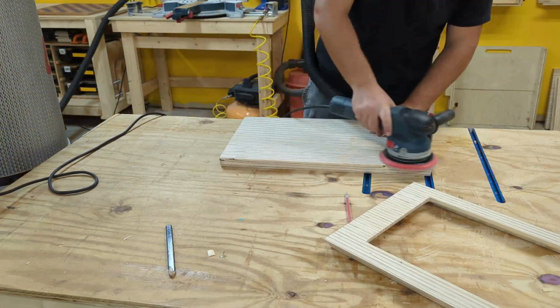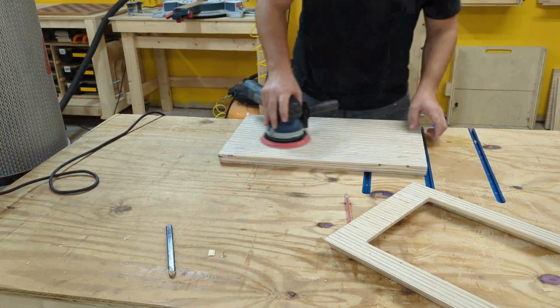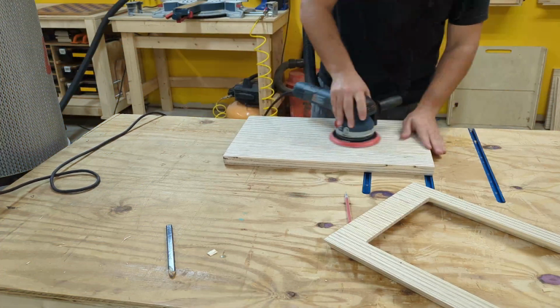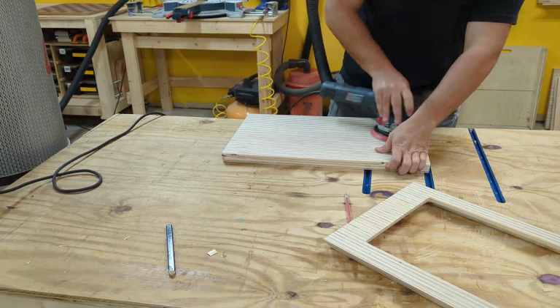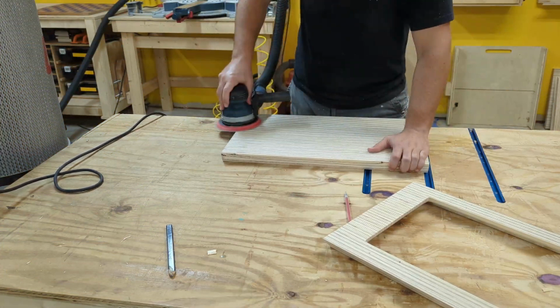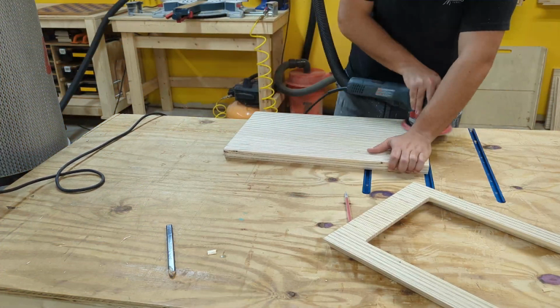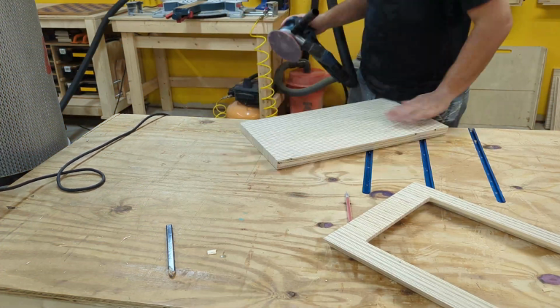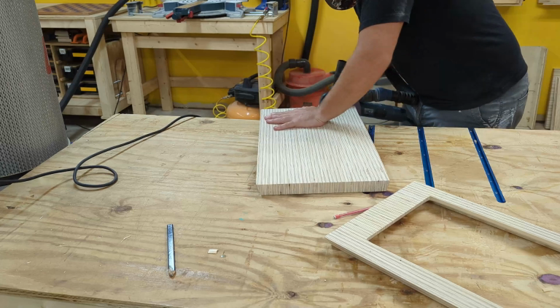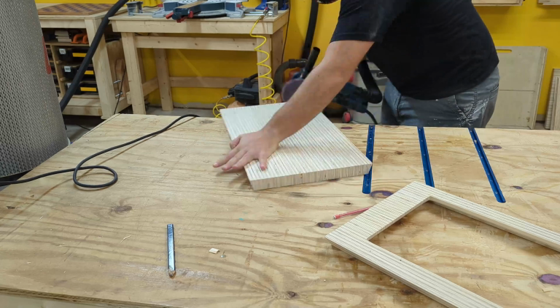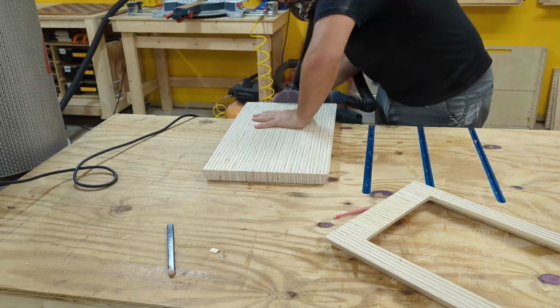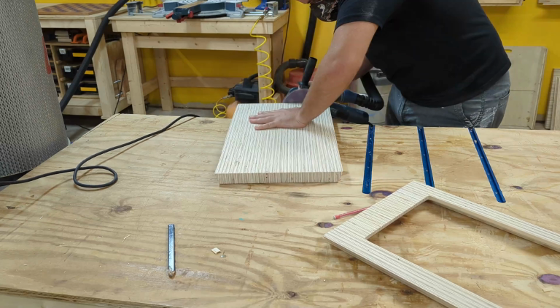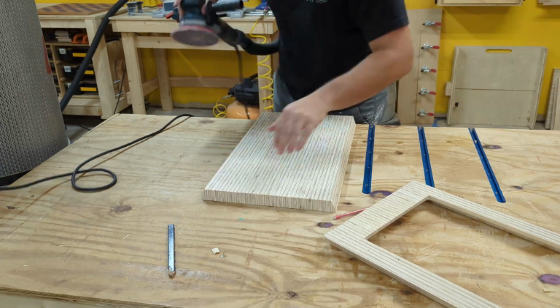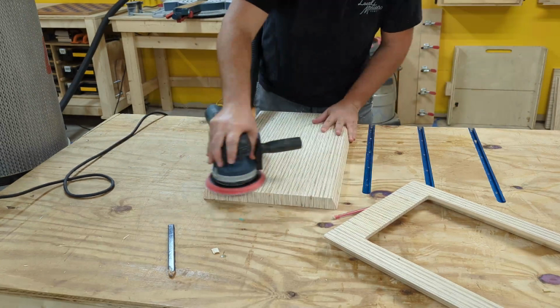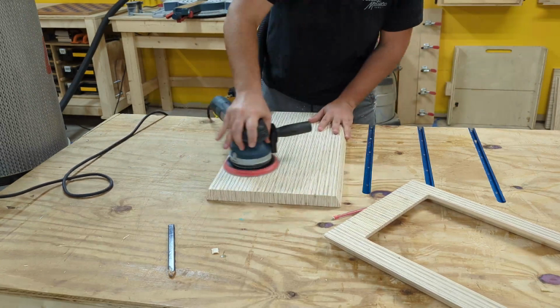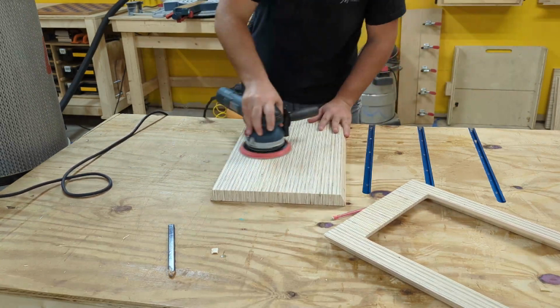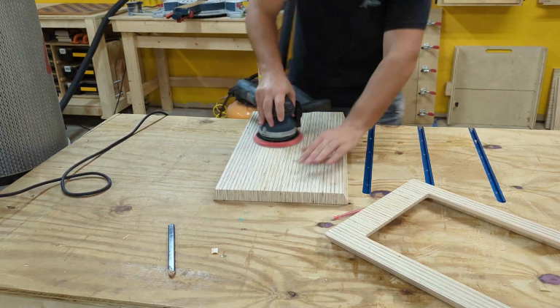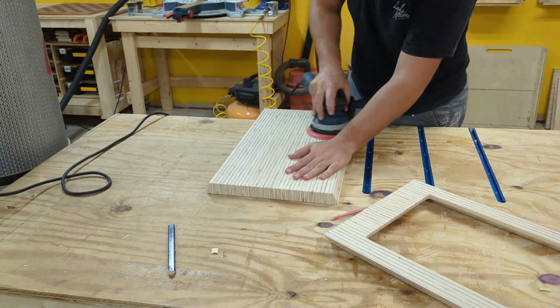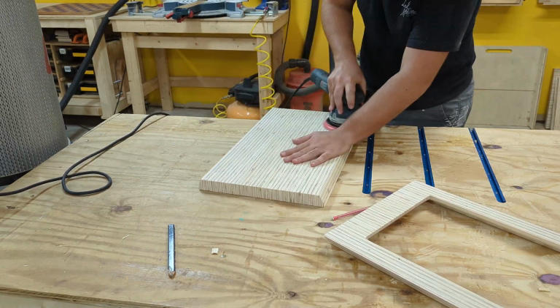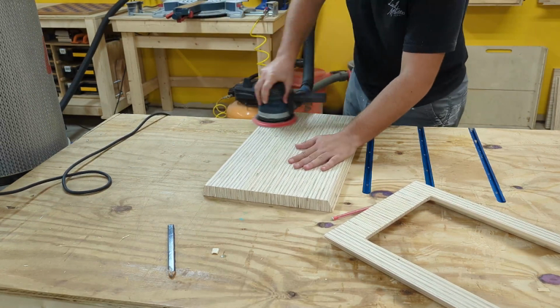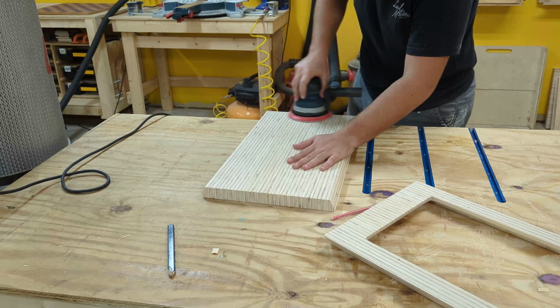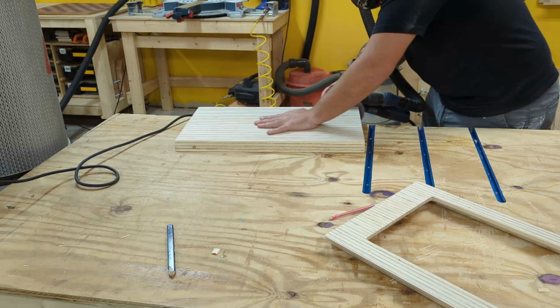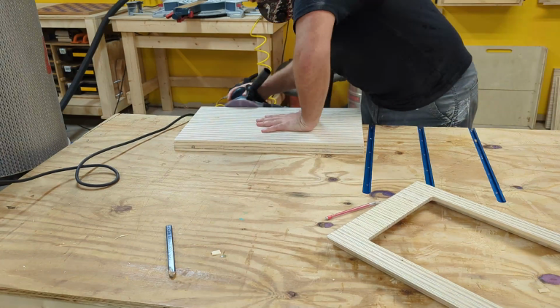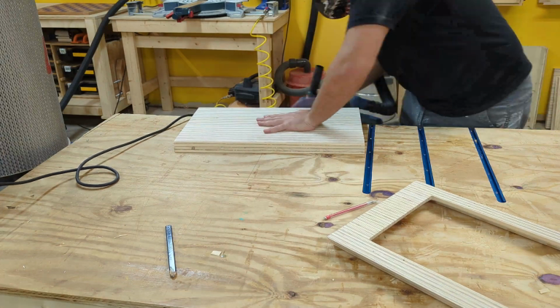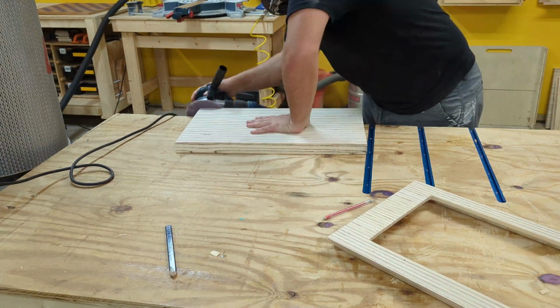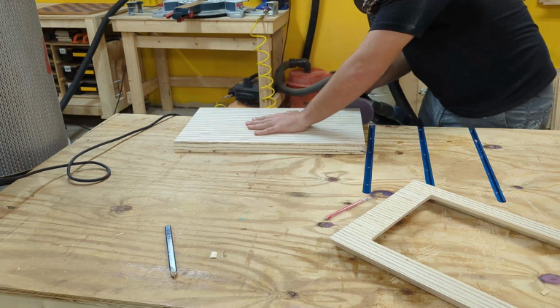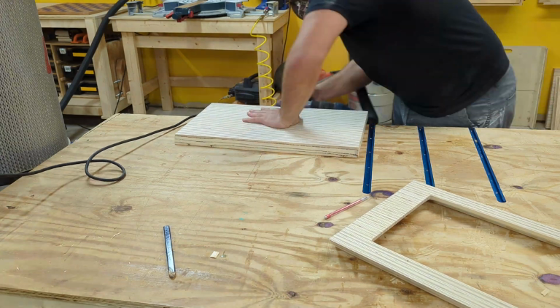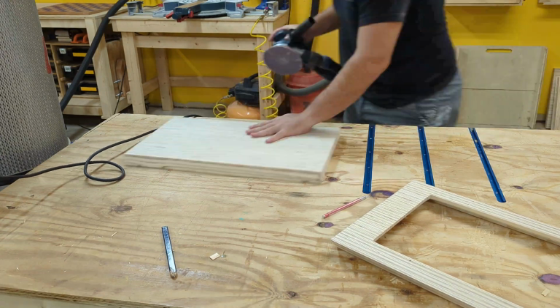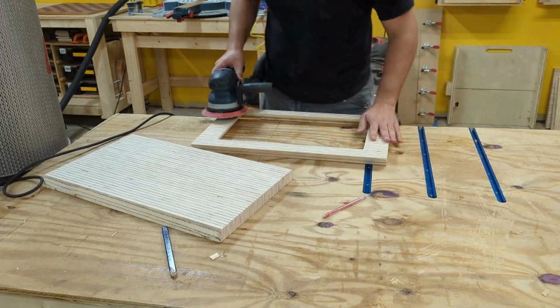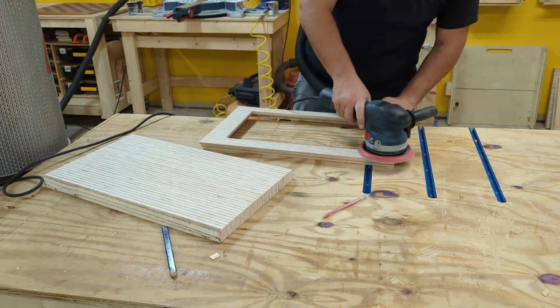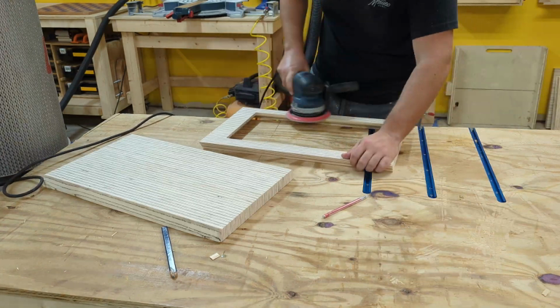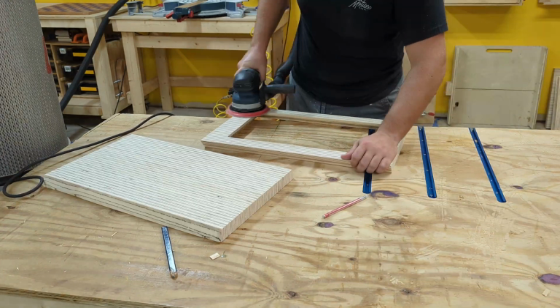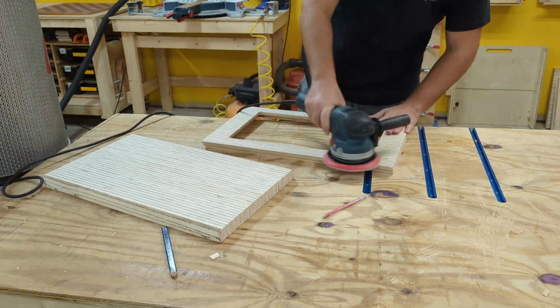To make it easier on myself, I did most of my sanding before assembly. I sanded up to 180 grit. I also made sure to round over the edges because the plywood edge grain tends to tear out a little bit when you cut it along the seam.